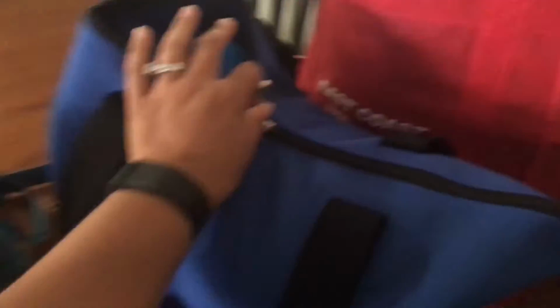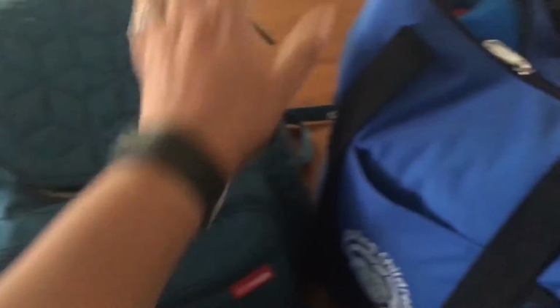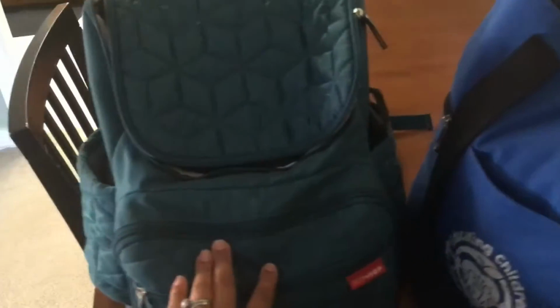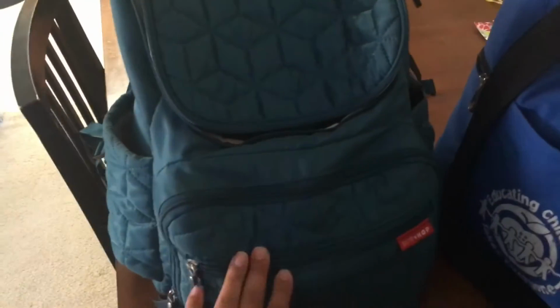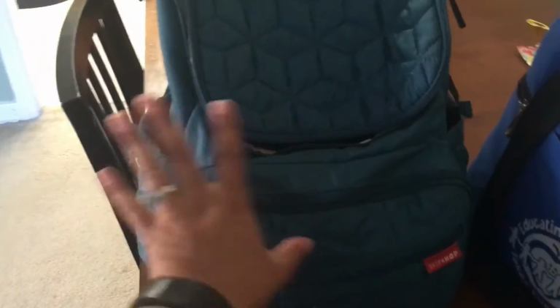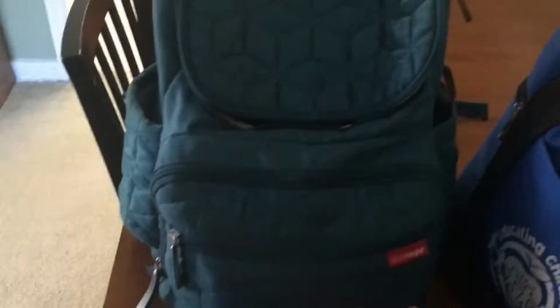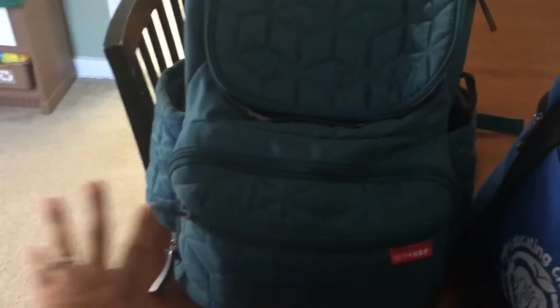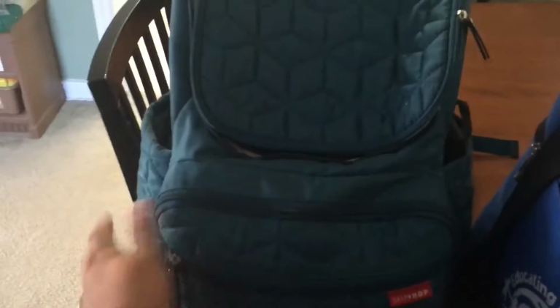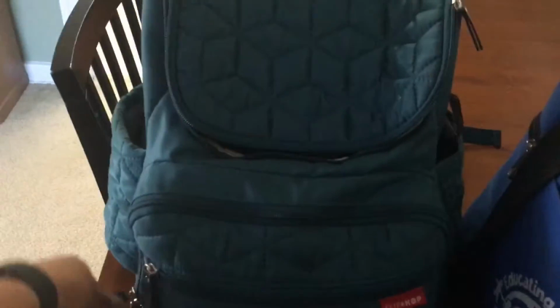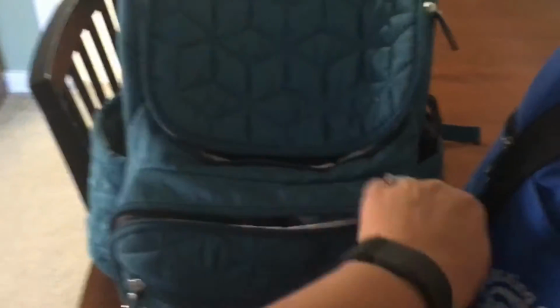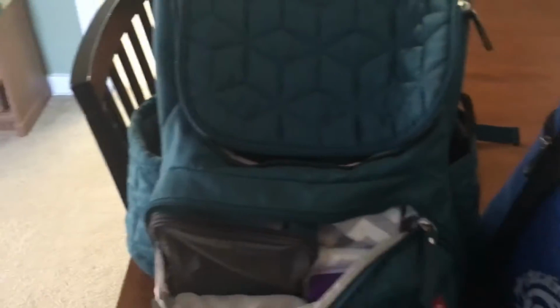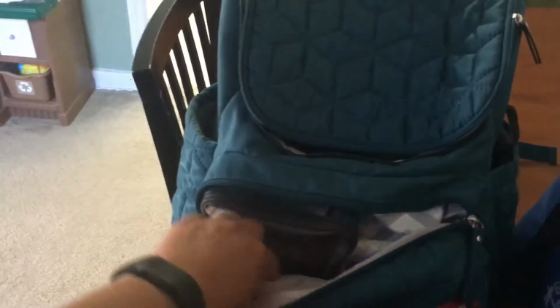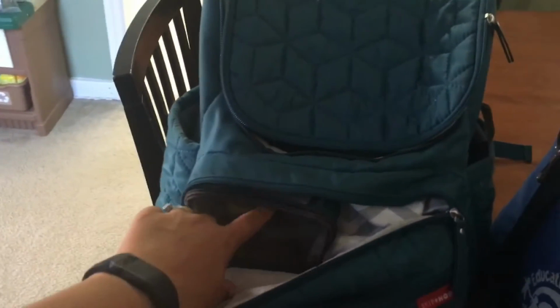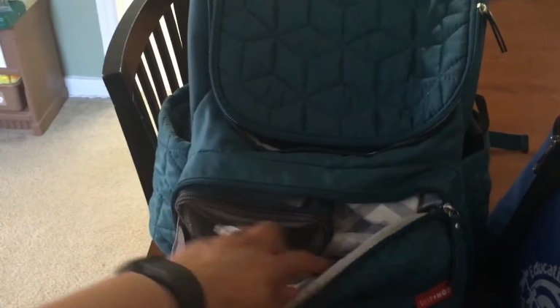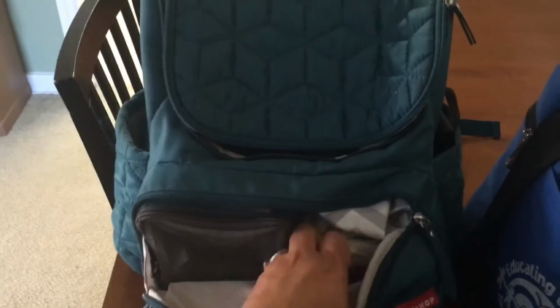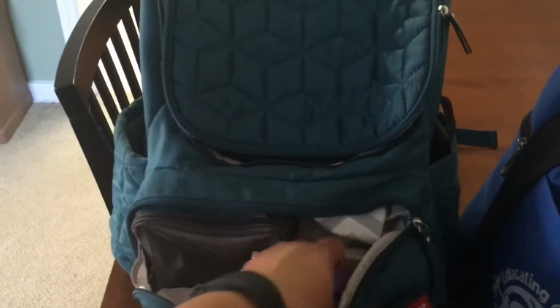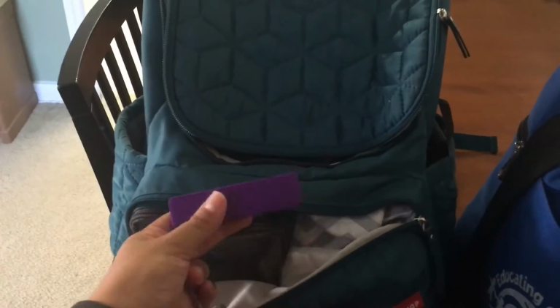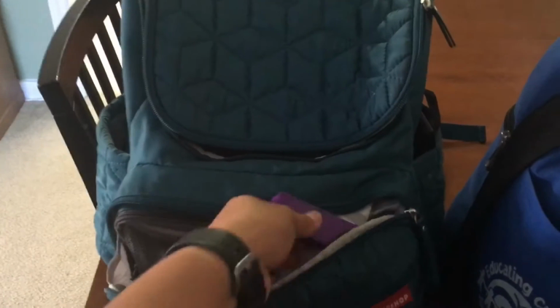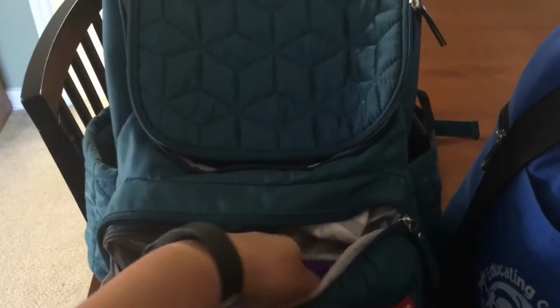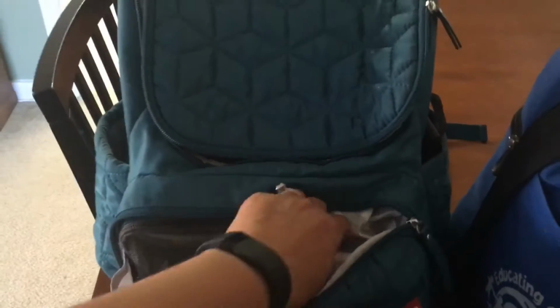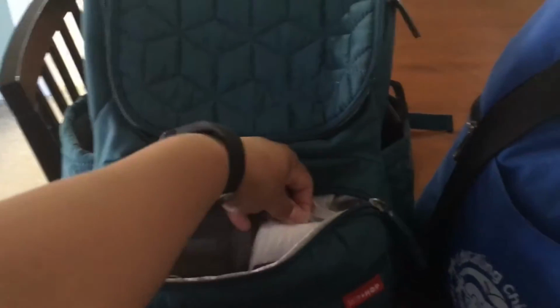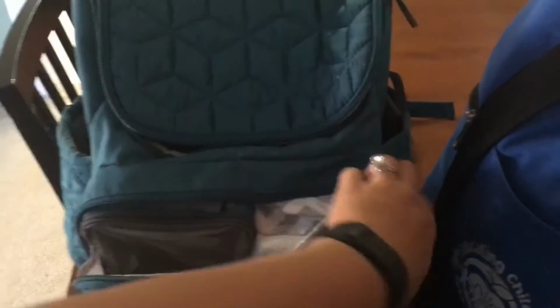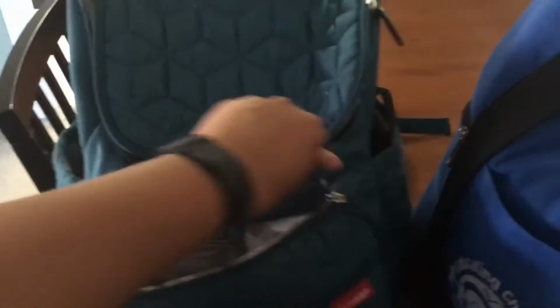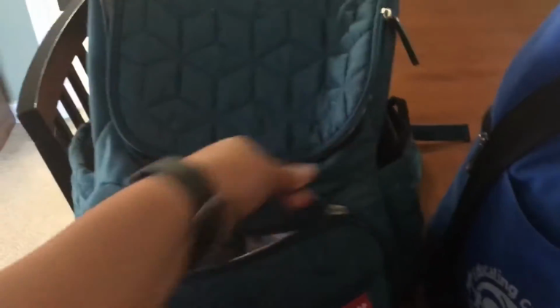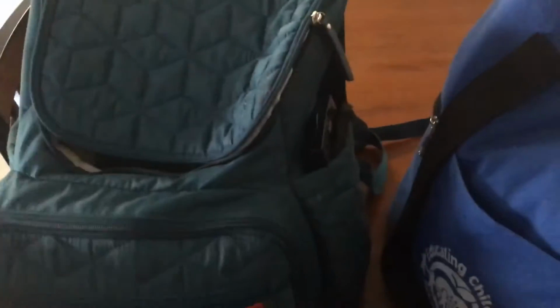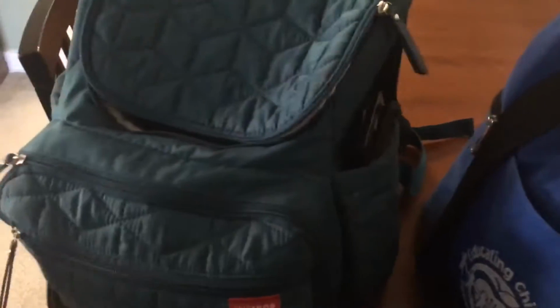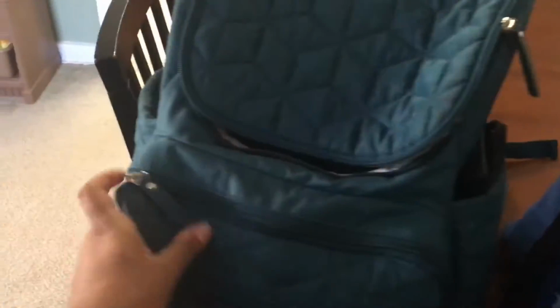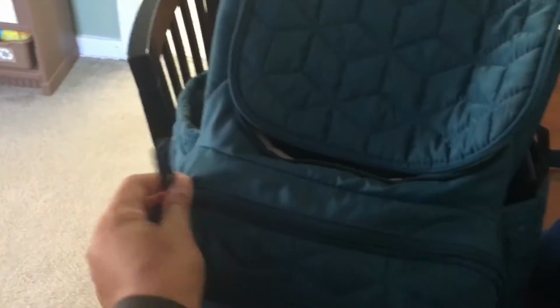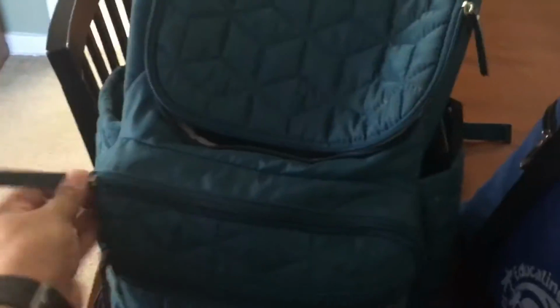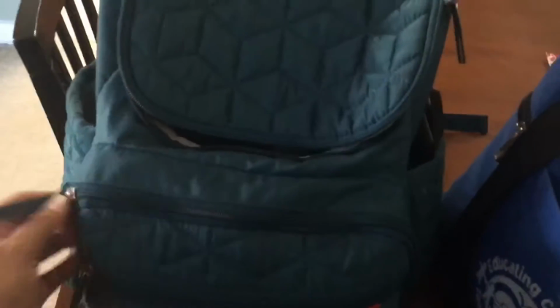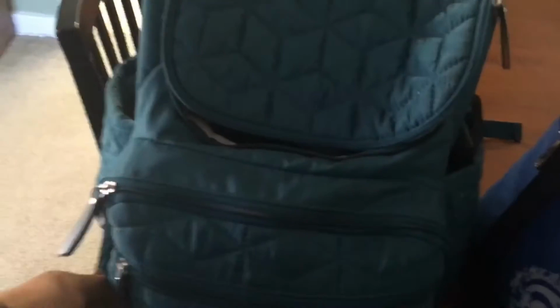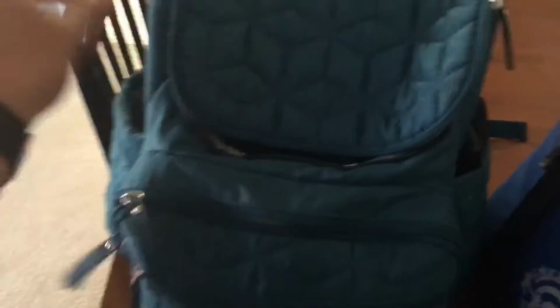Then in here I have just regular diaper bag stuff that I kind of always have. This pouch has some snacks. I have a portable charger, some extra wipes, an extra change of clothes. That's just kind of what's always in the bag, so I left it in there.